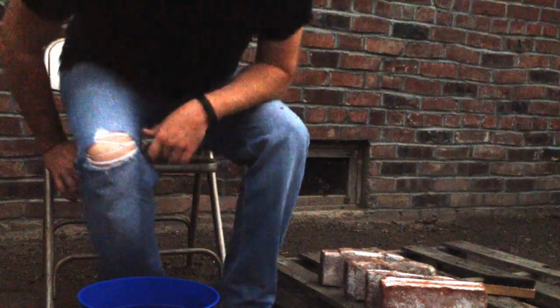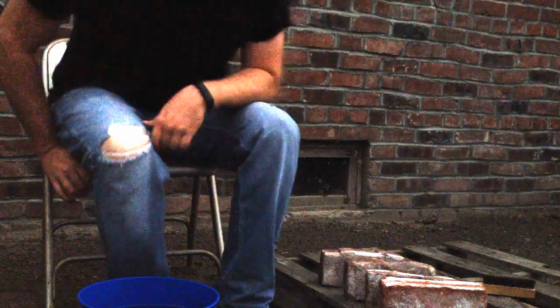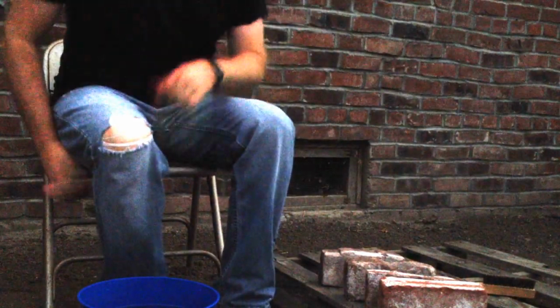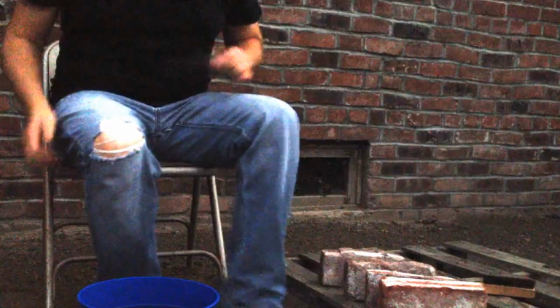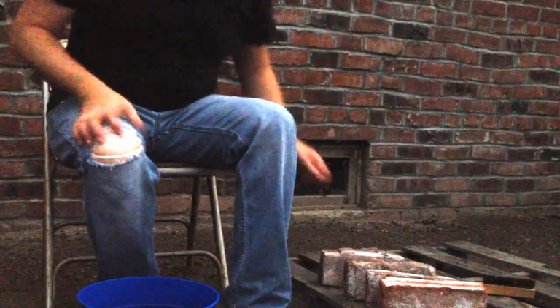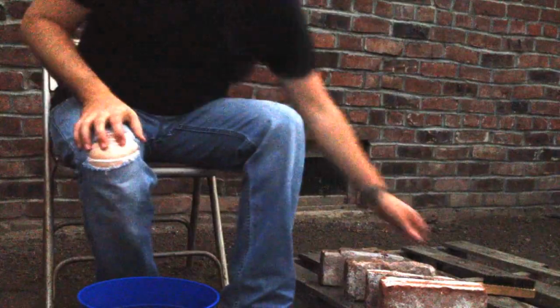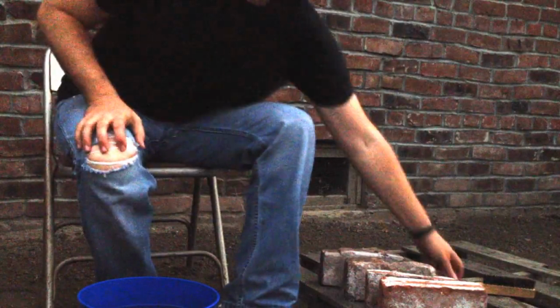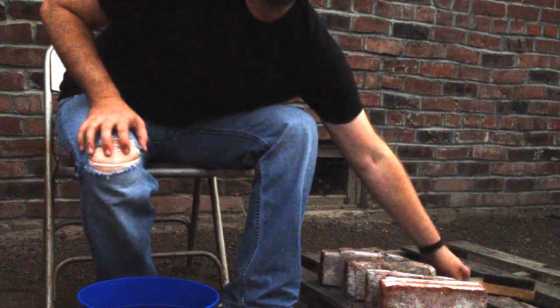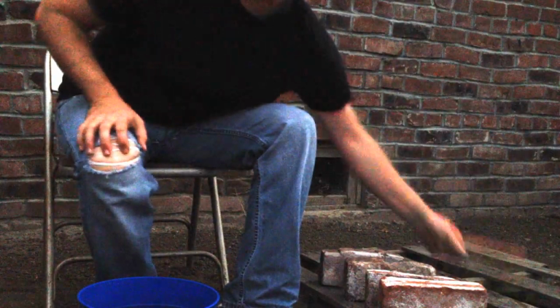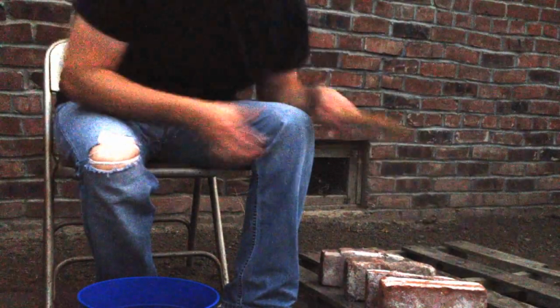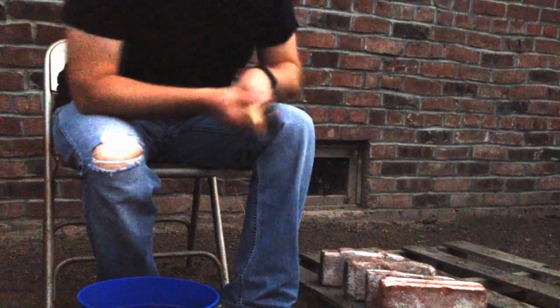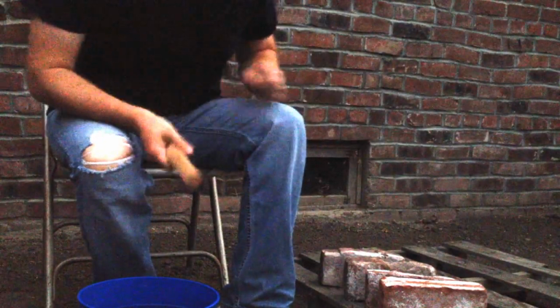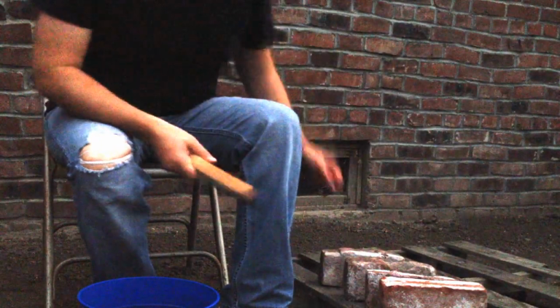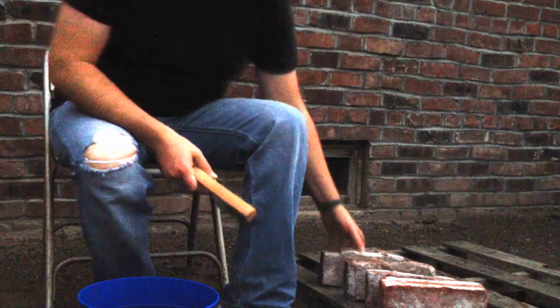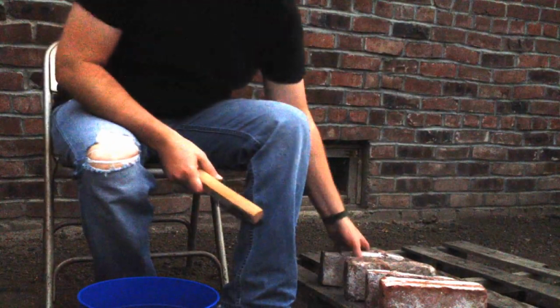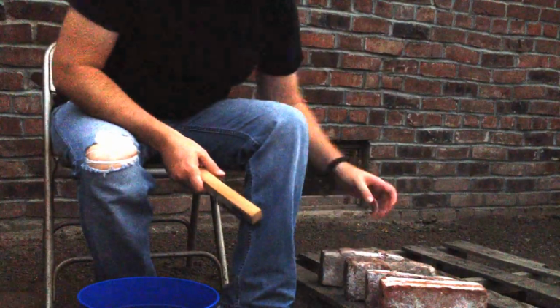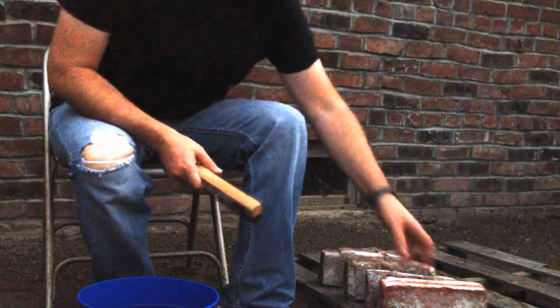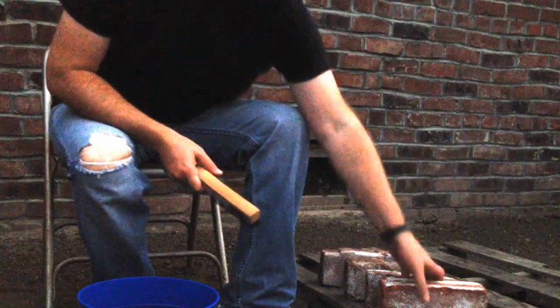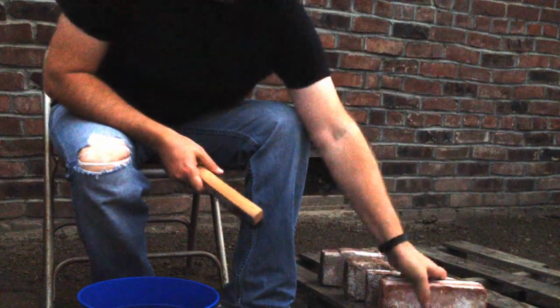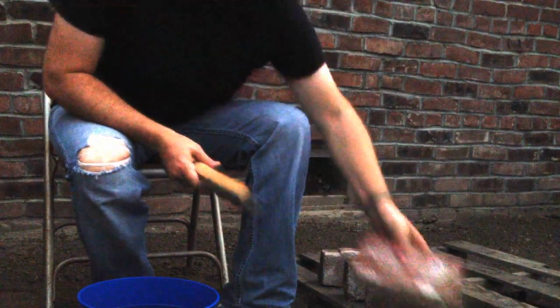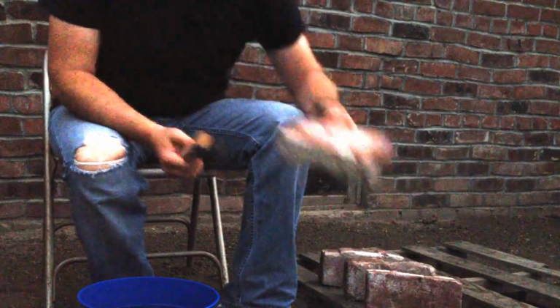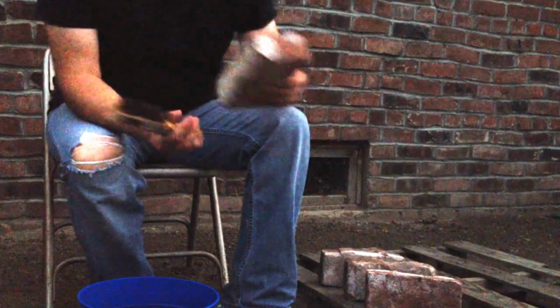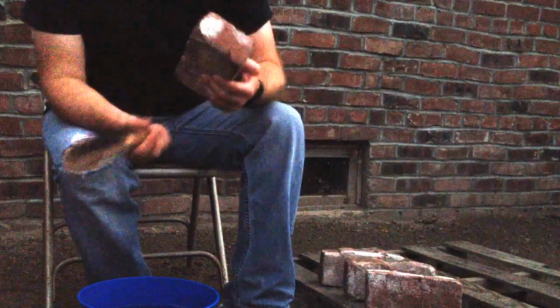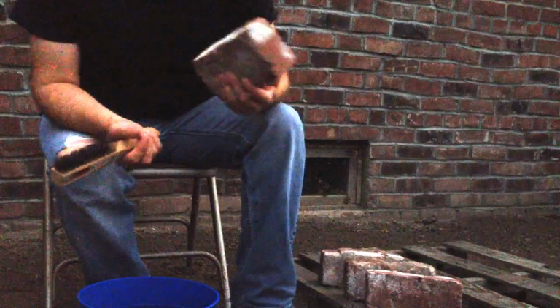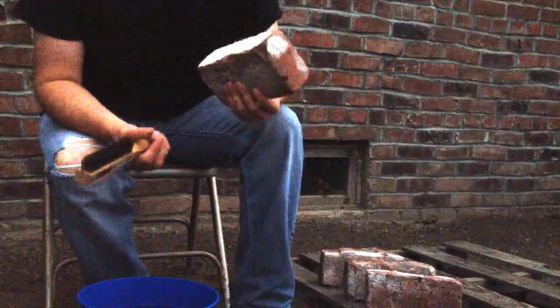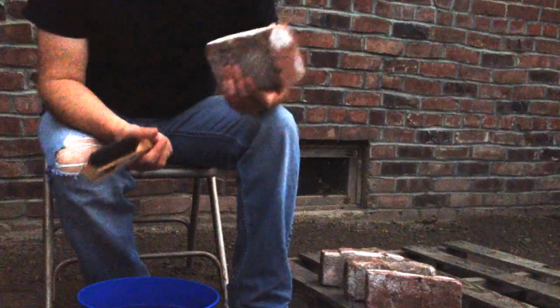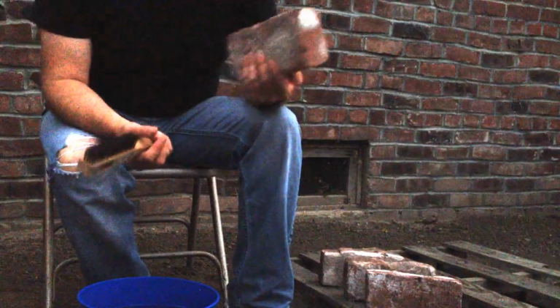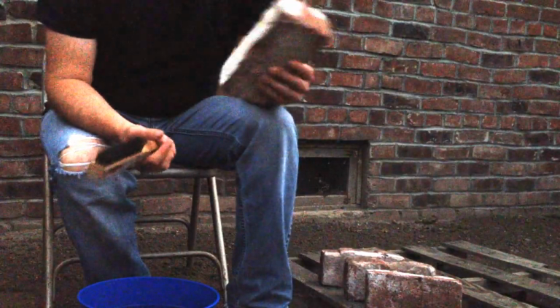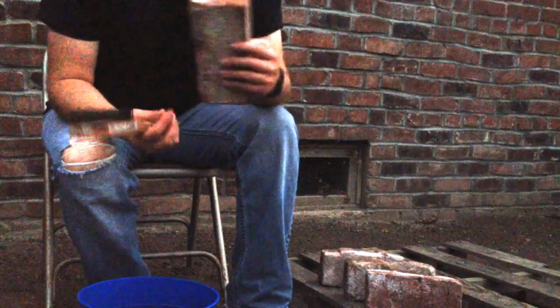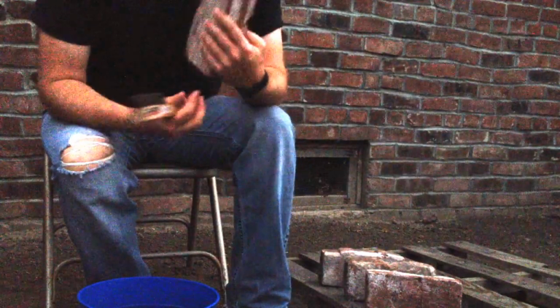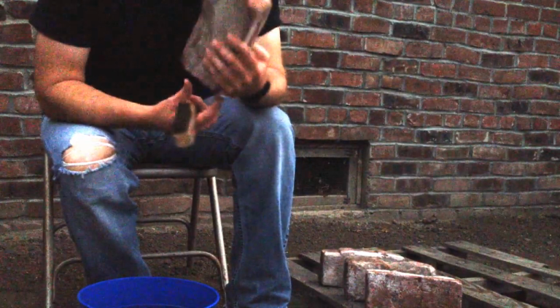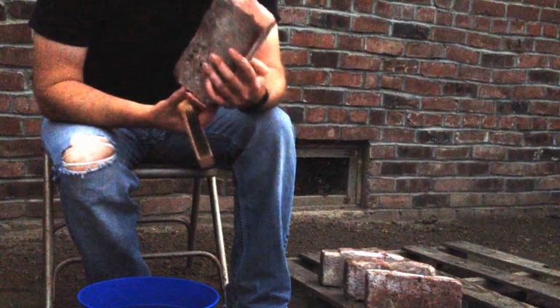Hi there. This is Danny from Historic Restoration. I just wanted to do a quick demonstration on how to clean an old clay brick.